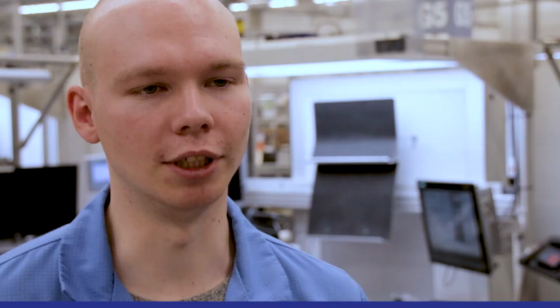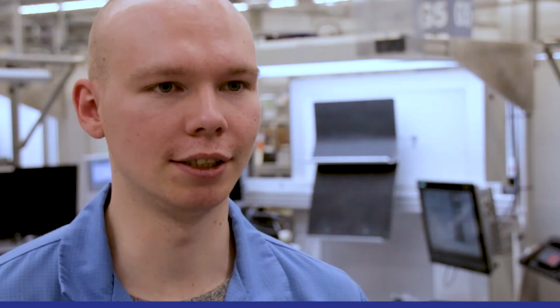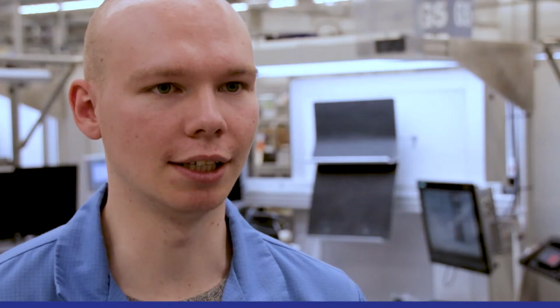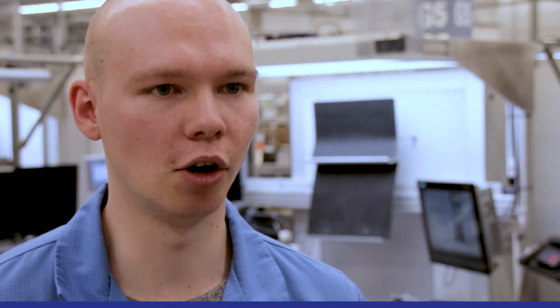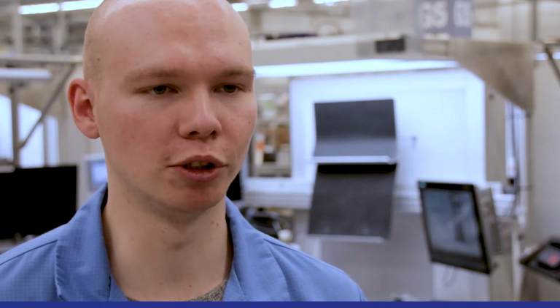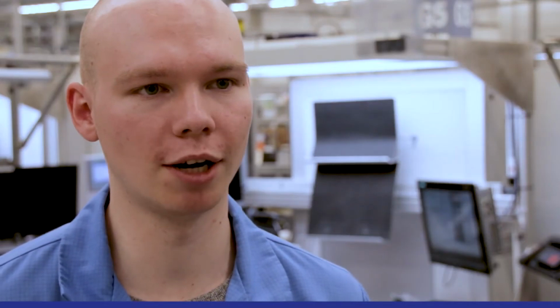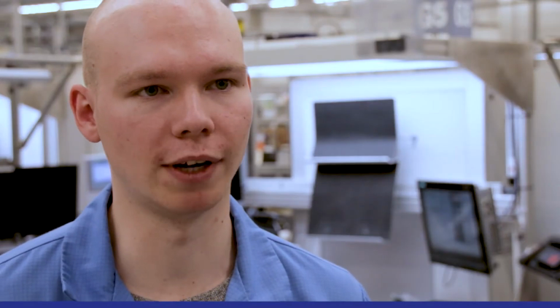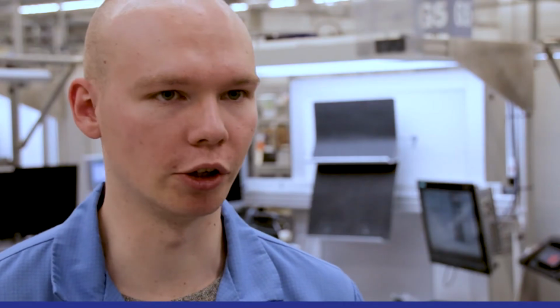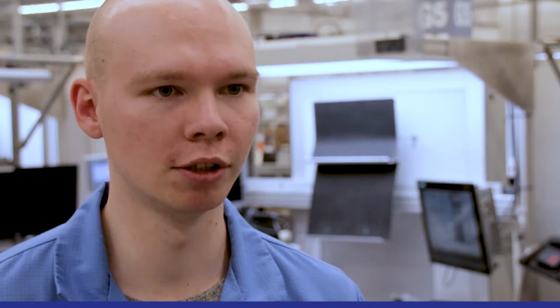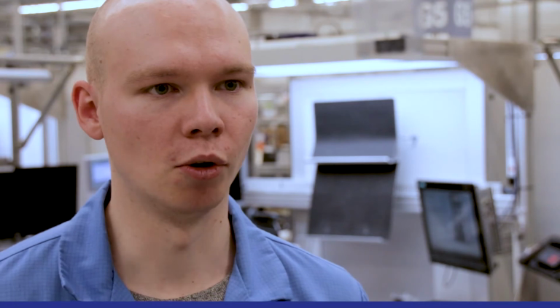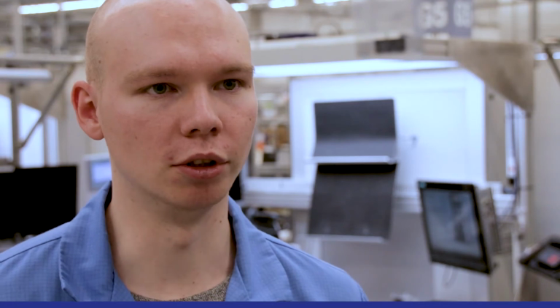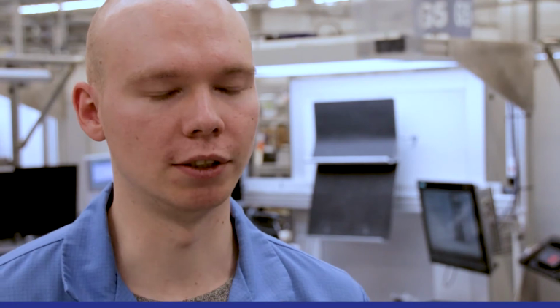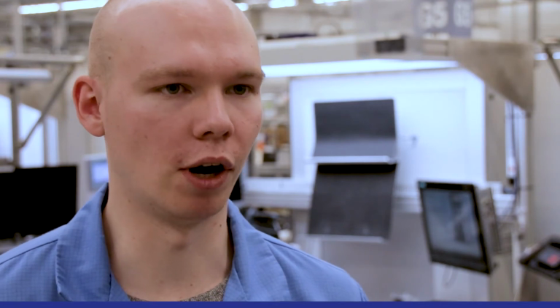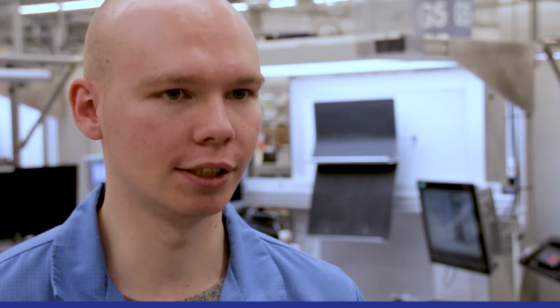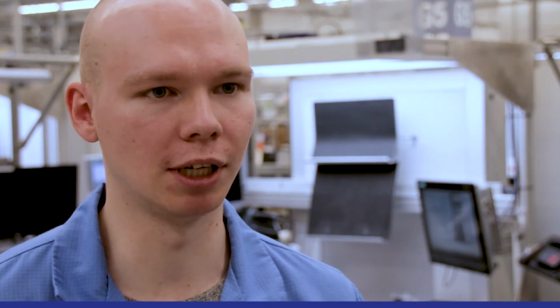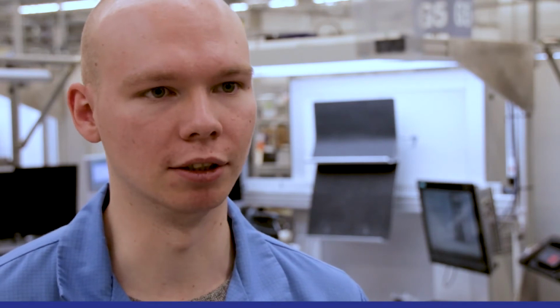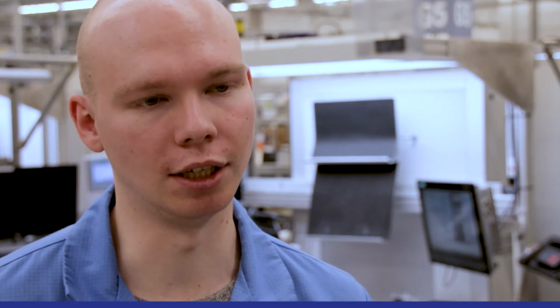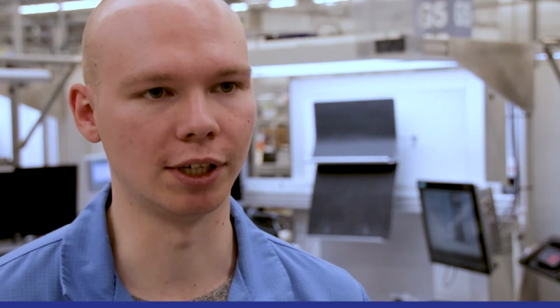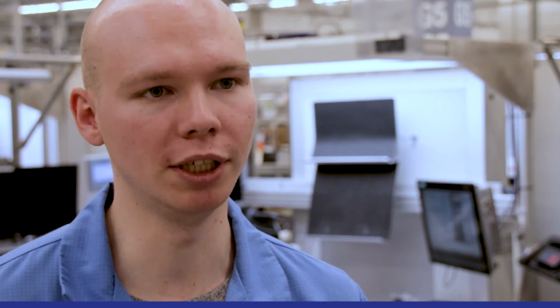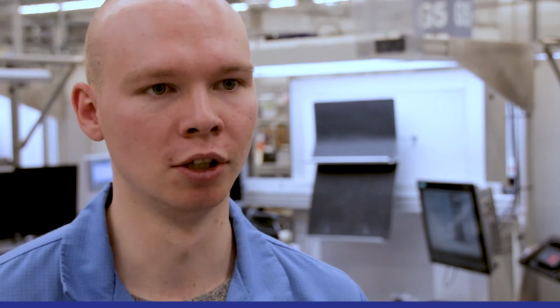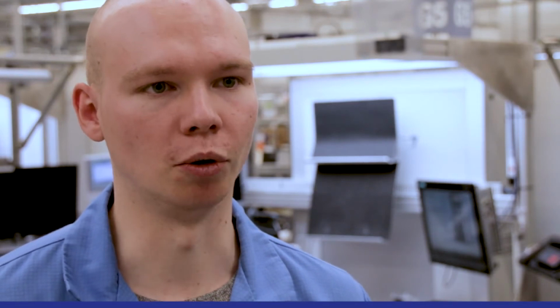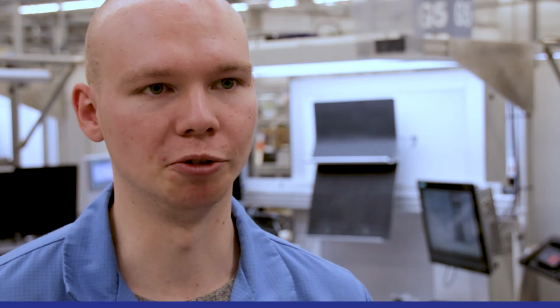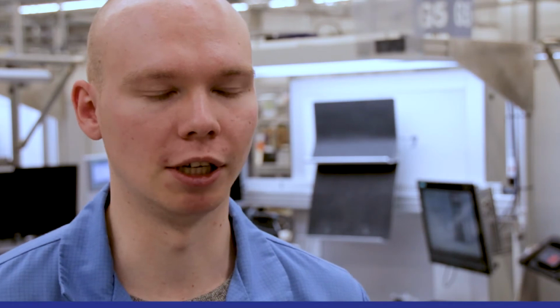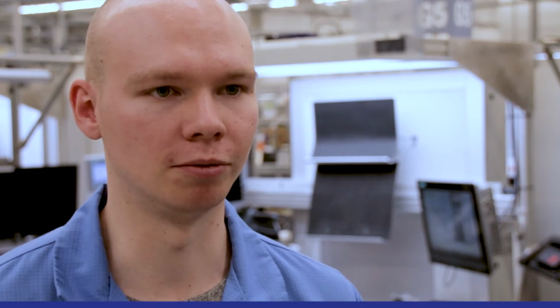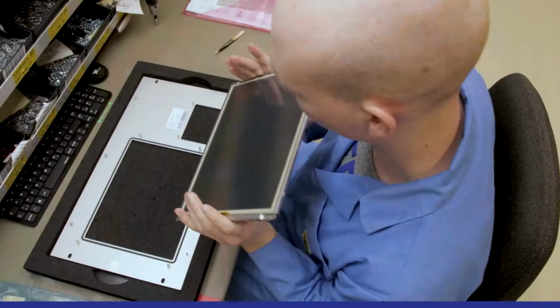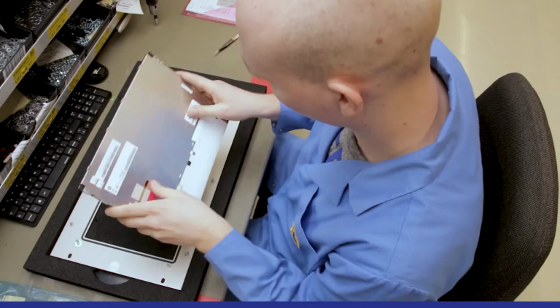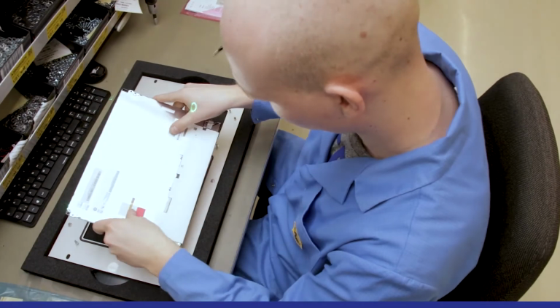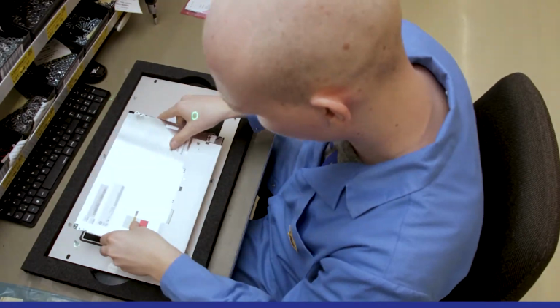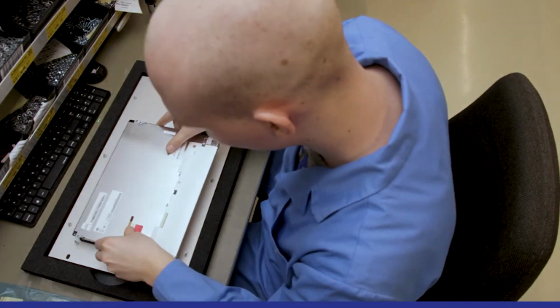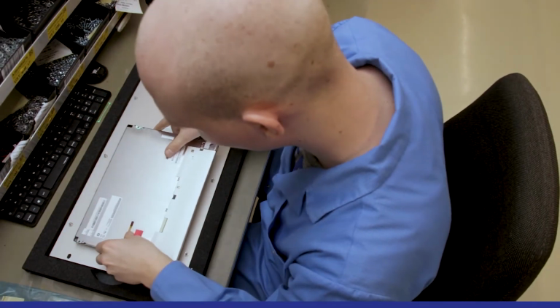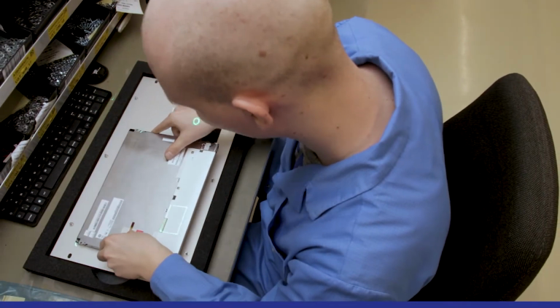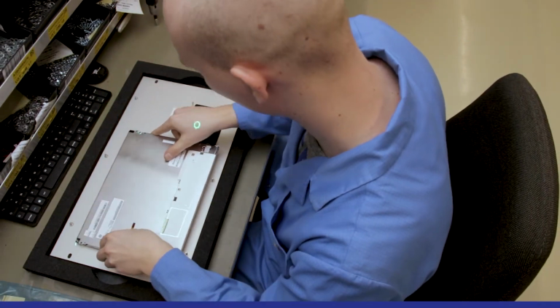Through the laser I can now see exactly where the work piece has to be. And when I have applied this, the laser automatically moves on to the next step. And that really helps me a lot, because it was more complex before.